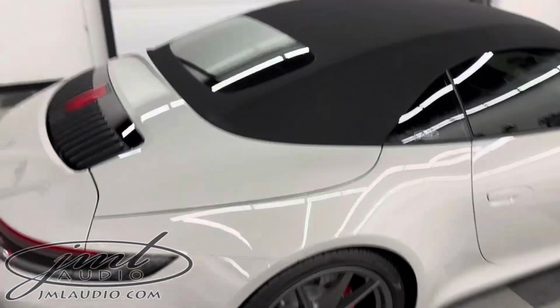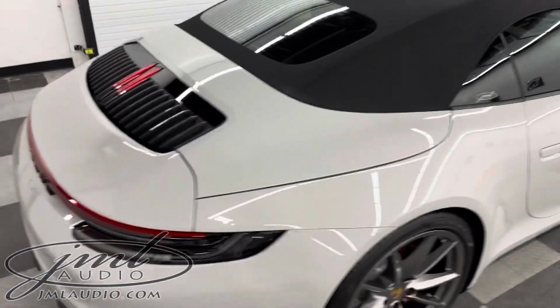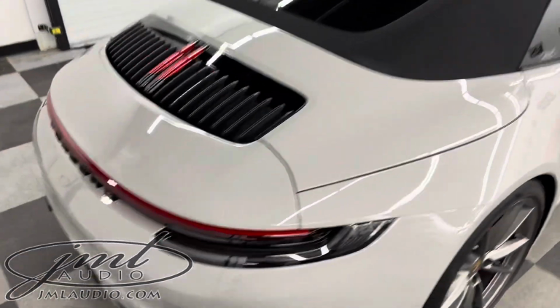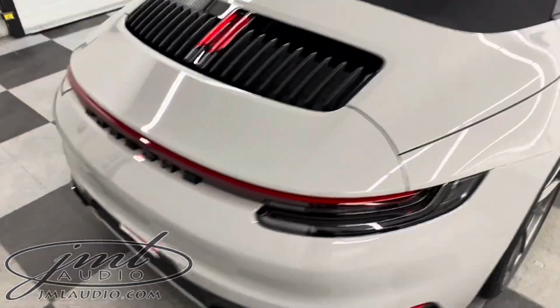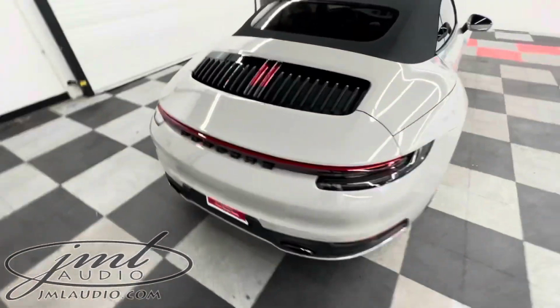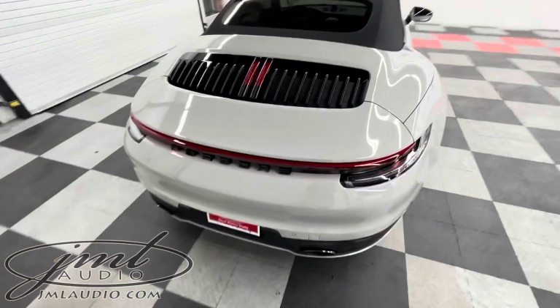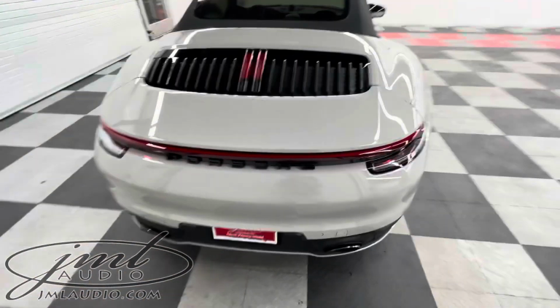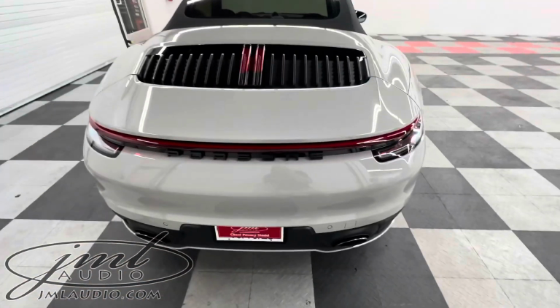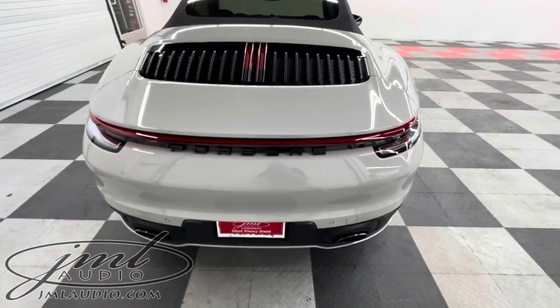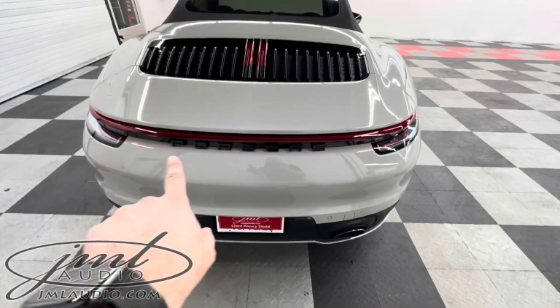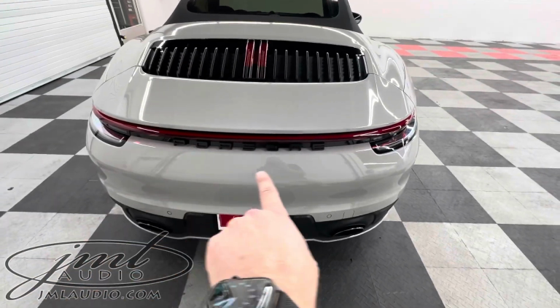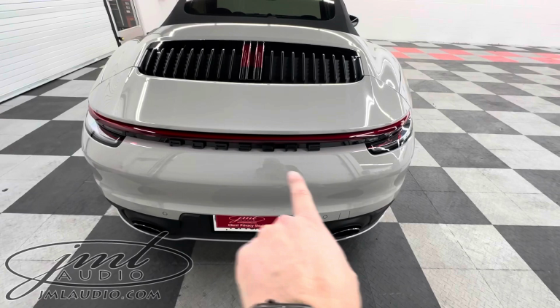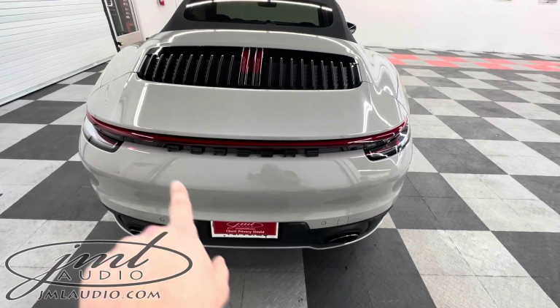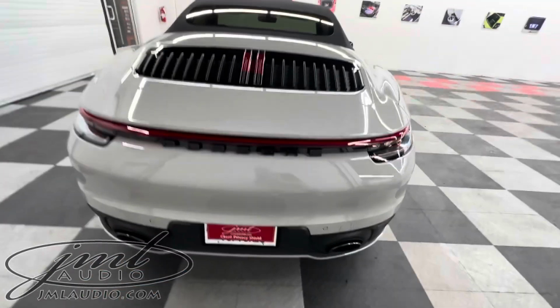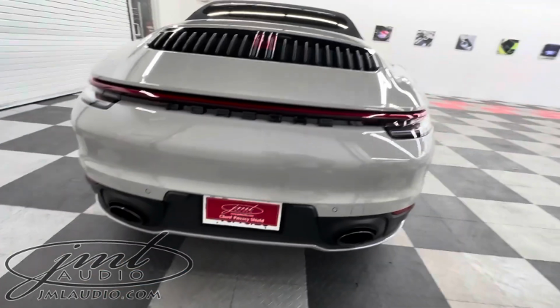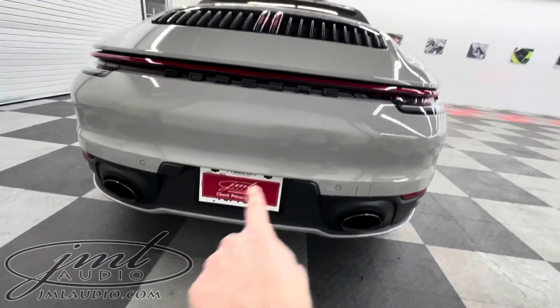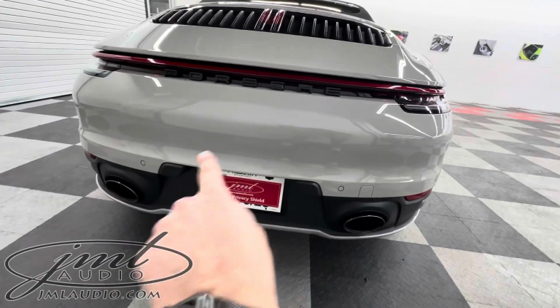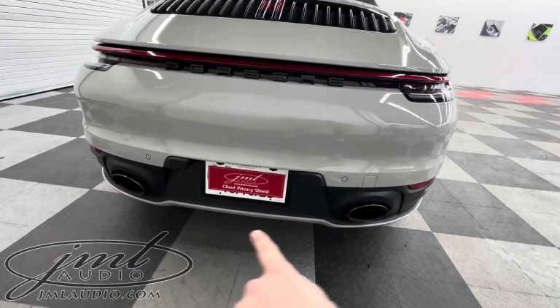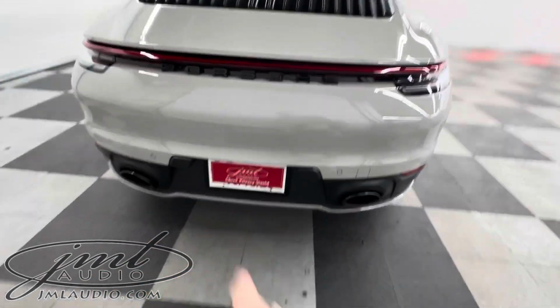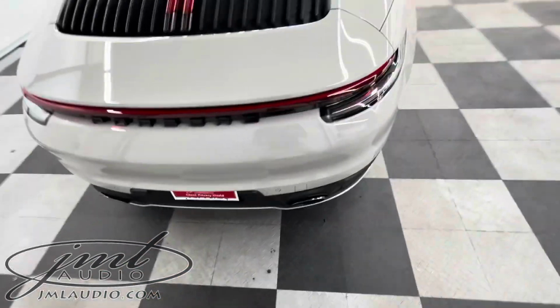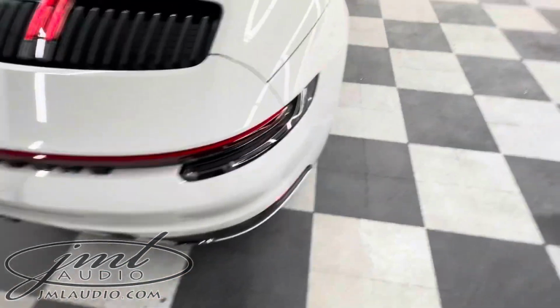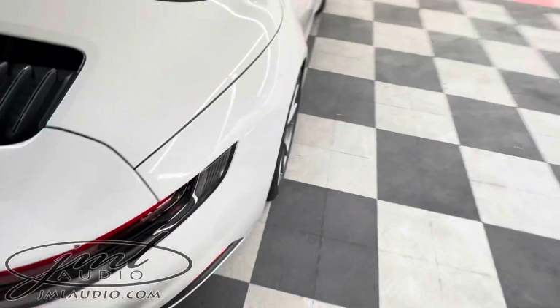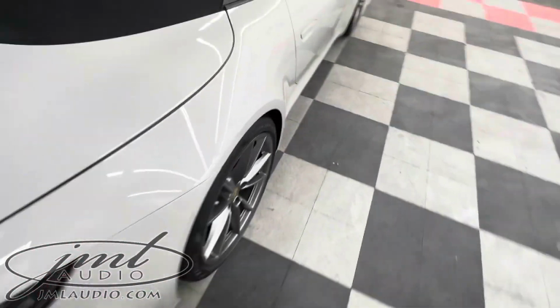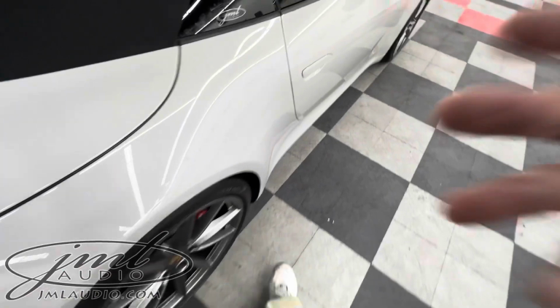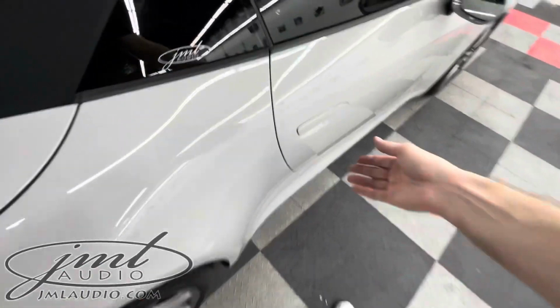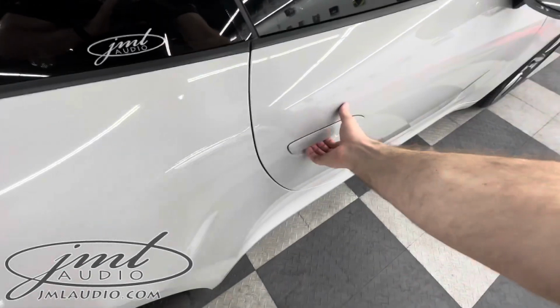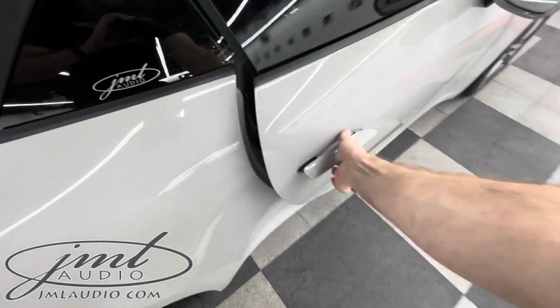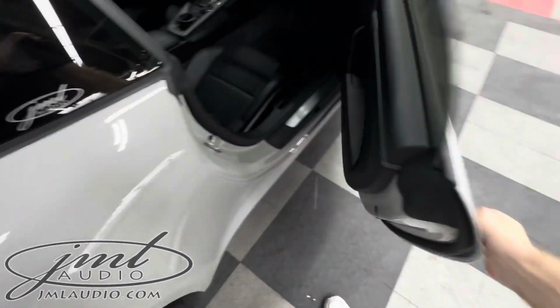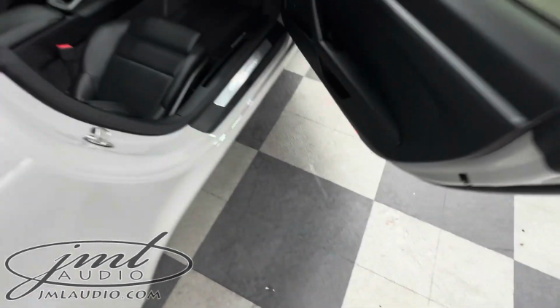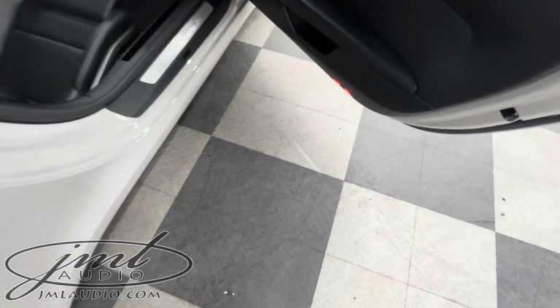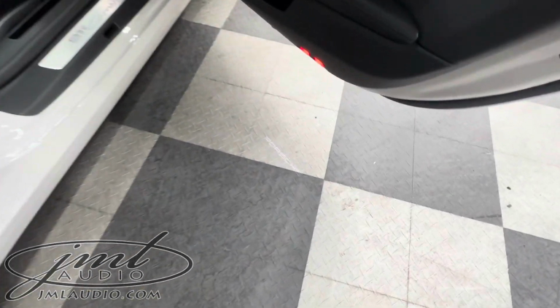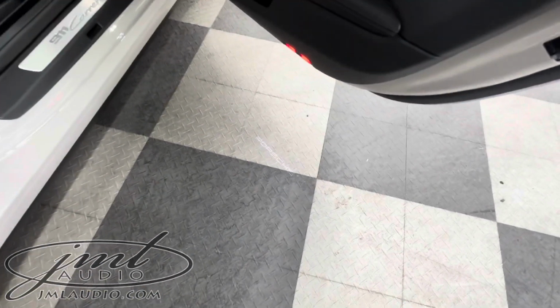On the rear of the vehicle, for a much cleaner look, we deleted the original 911 Carrera S badging. Custom paint match frame in that region. Finished her up with a custom set of Porsche puddle lights under the doors.